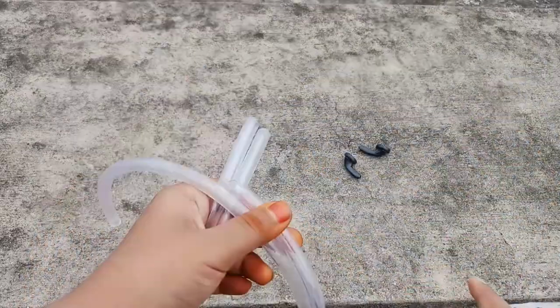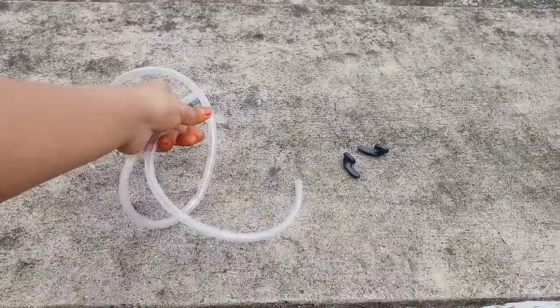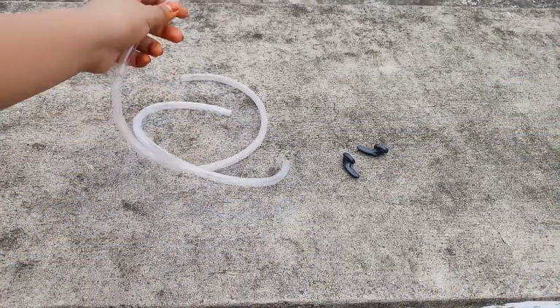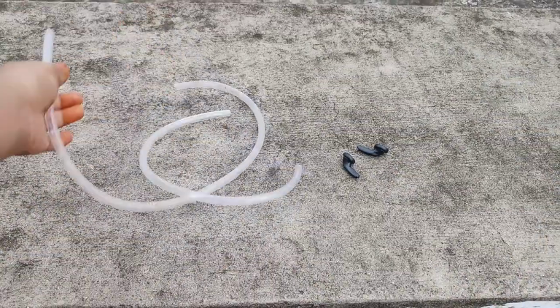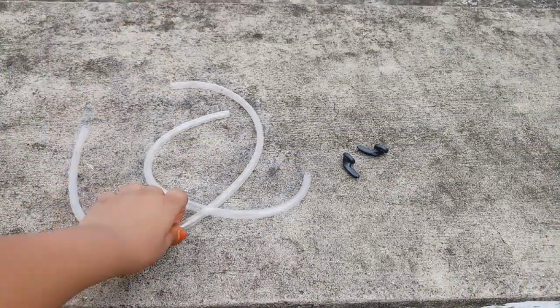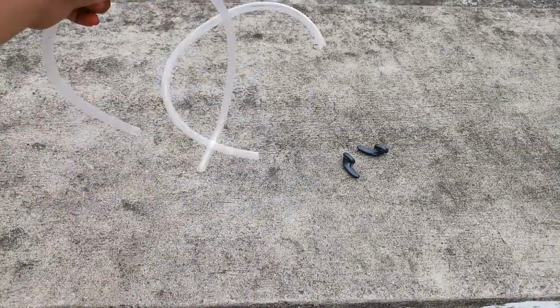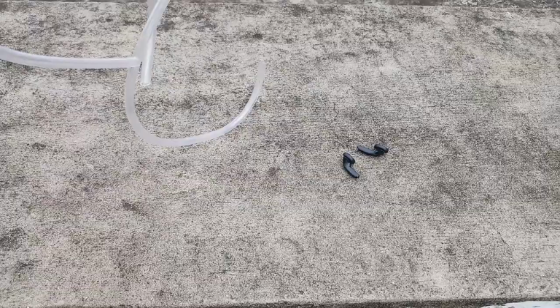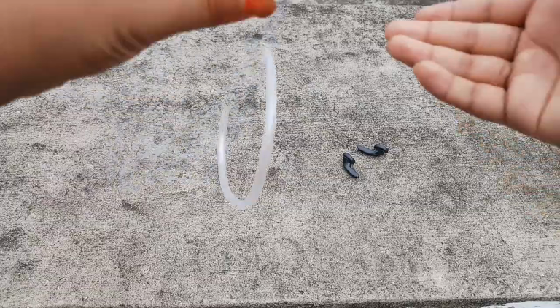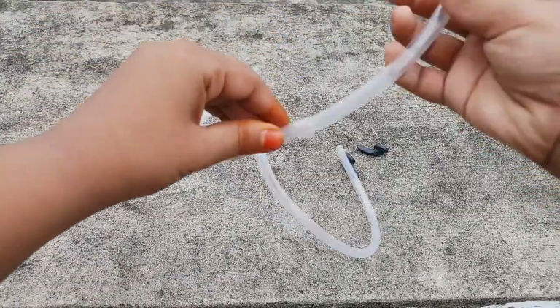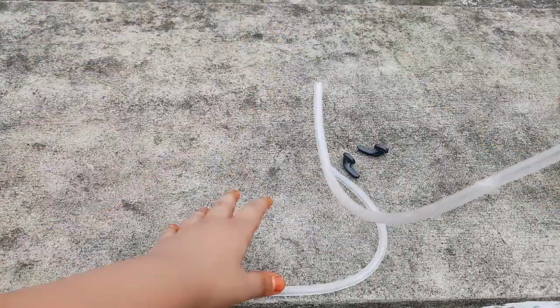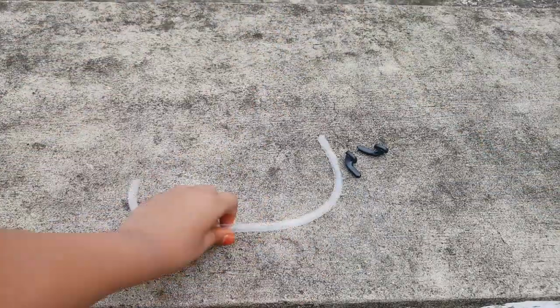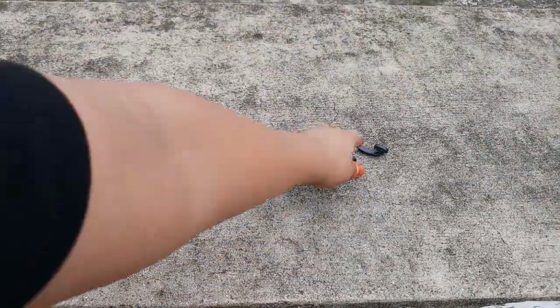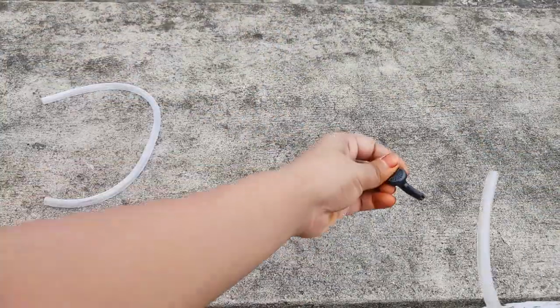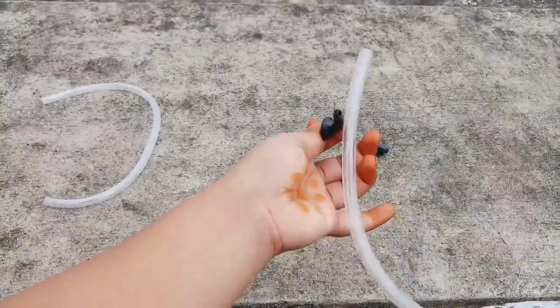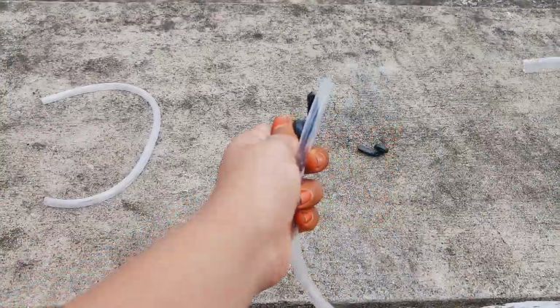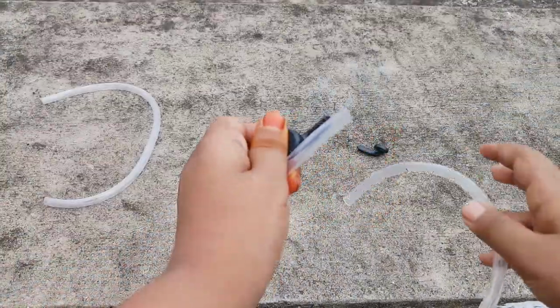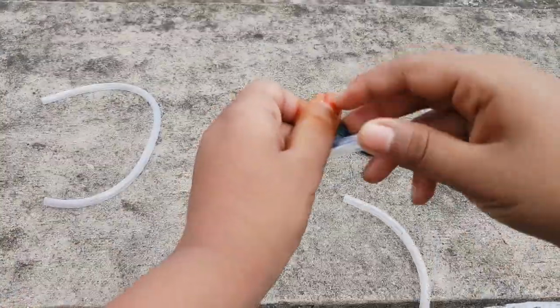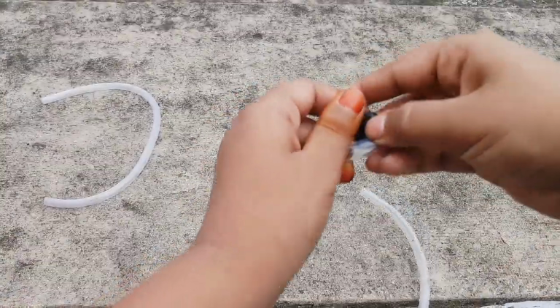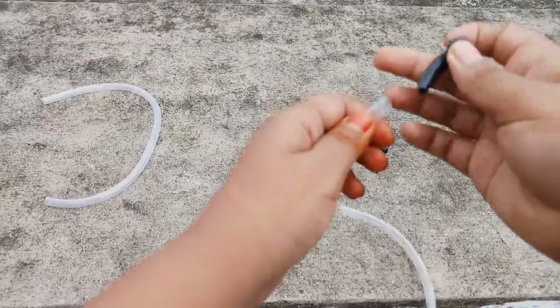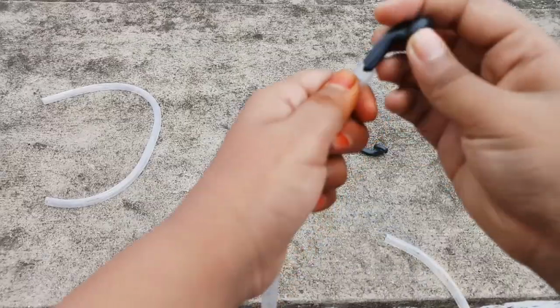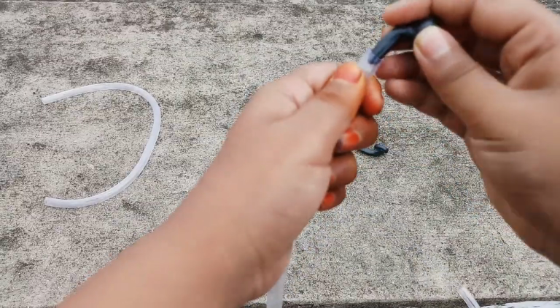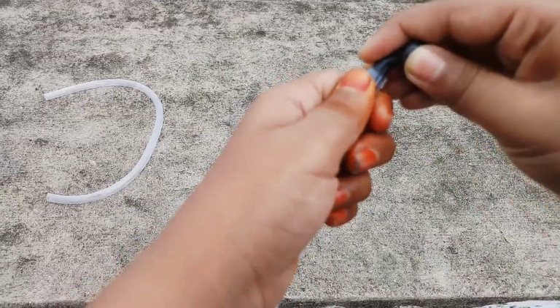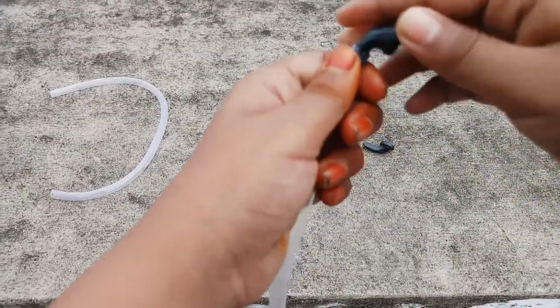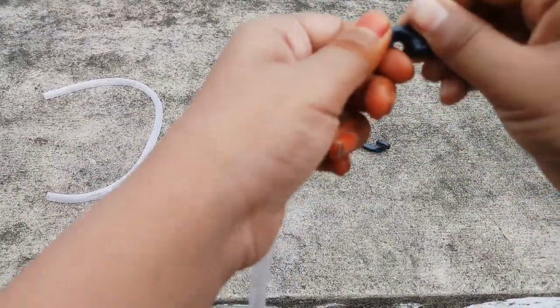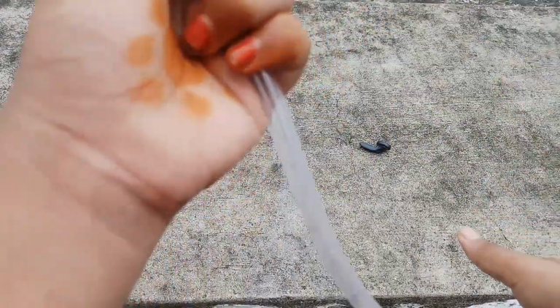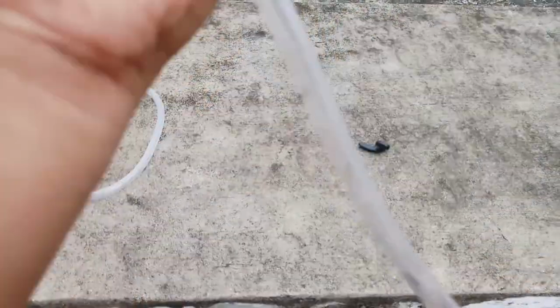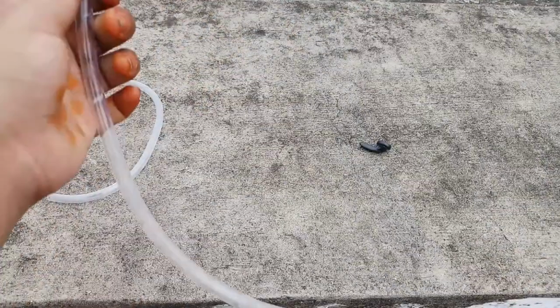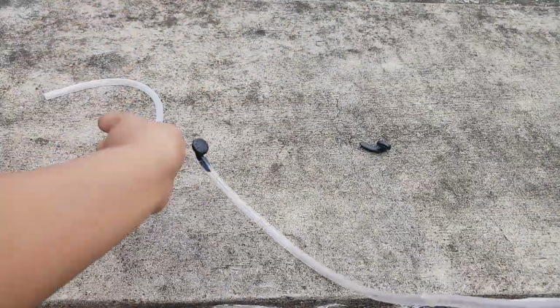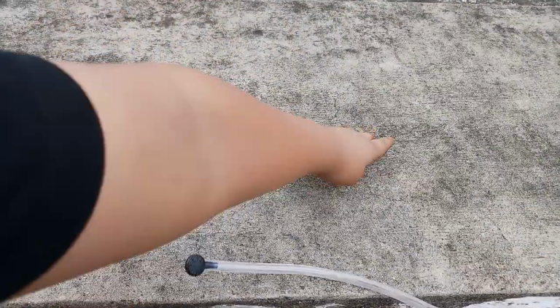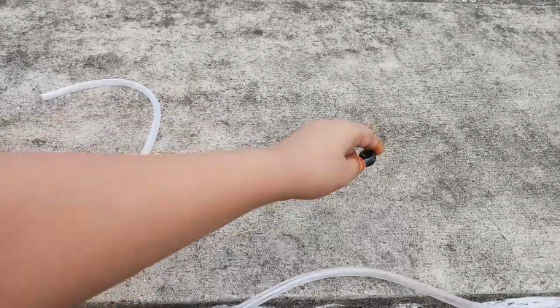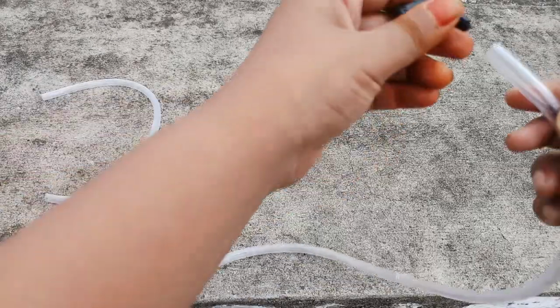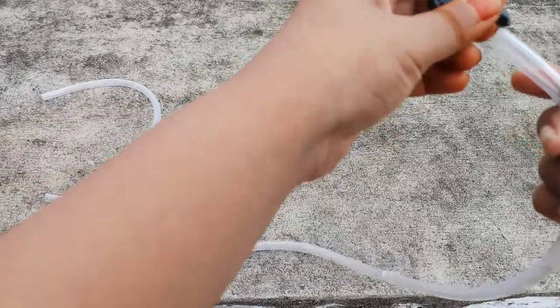Now, in the bigger pipe, you have to insert the earphones. I am going to insert the earphones in the bigger one like this. You just insert them like this, and in the other hole, you insert like this.